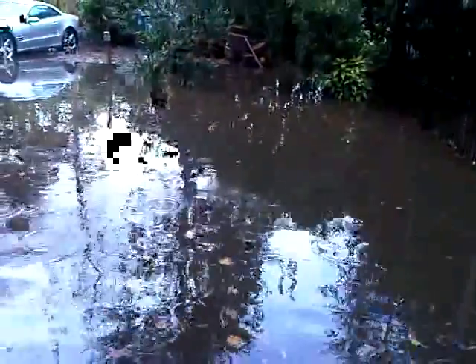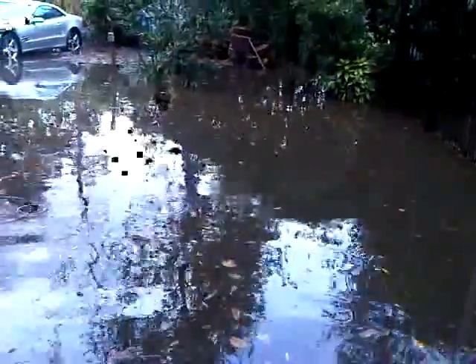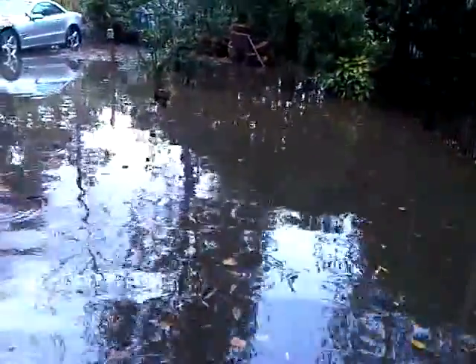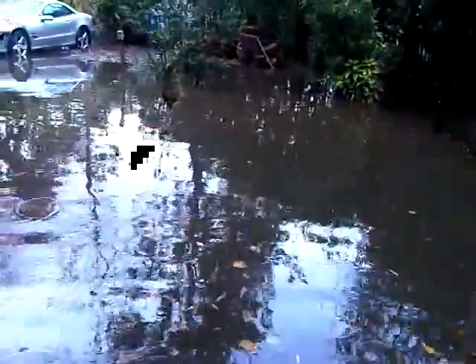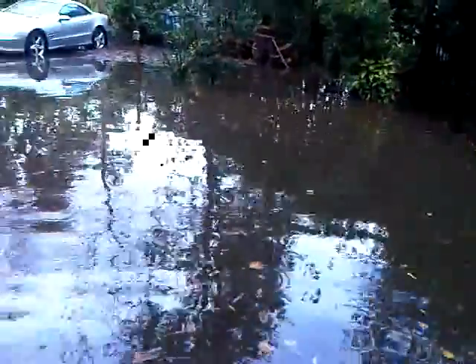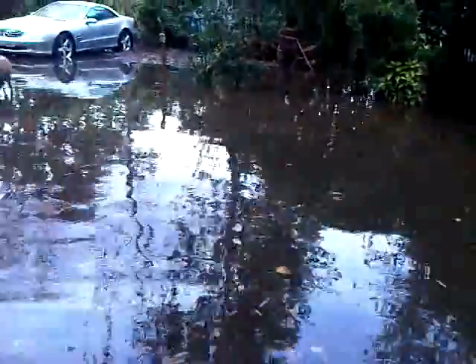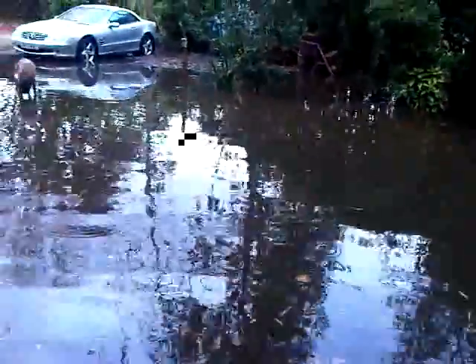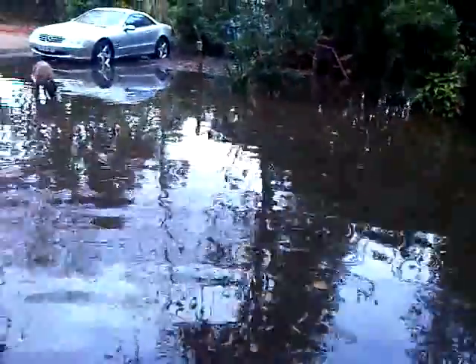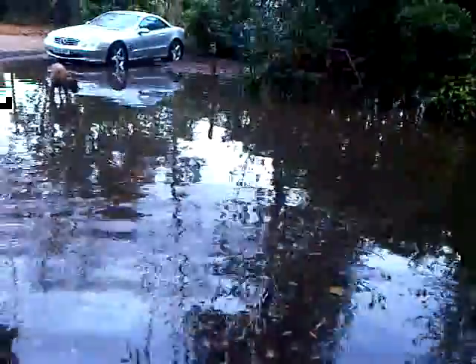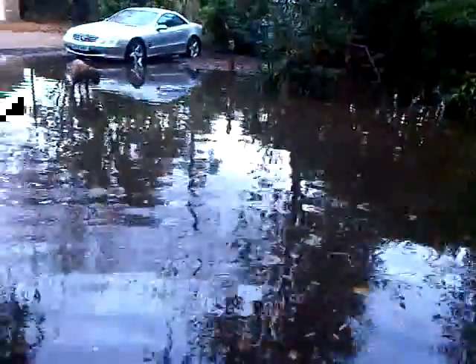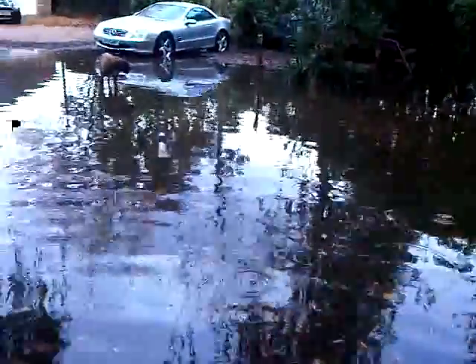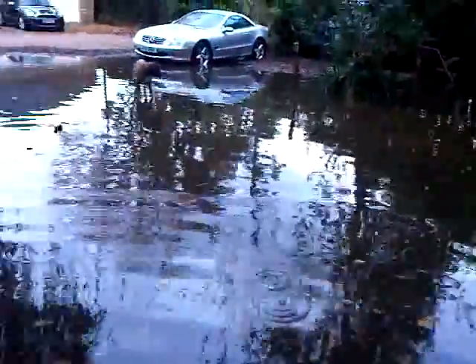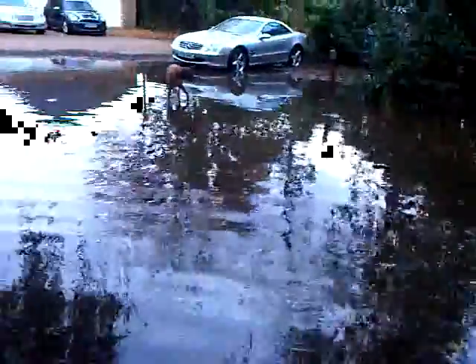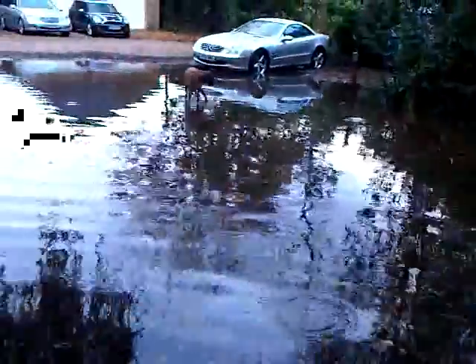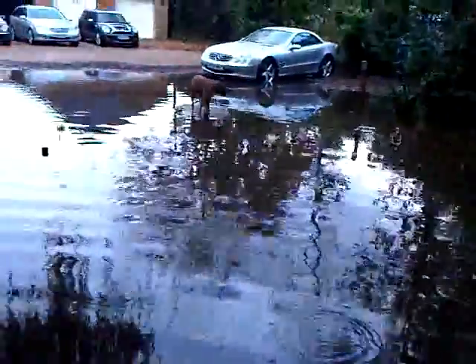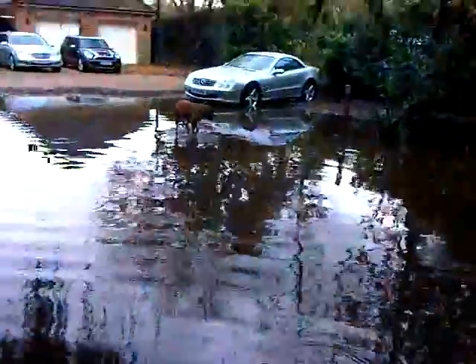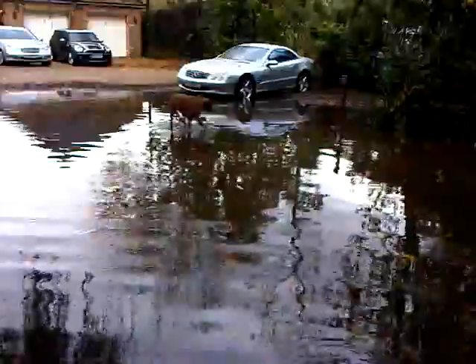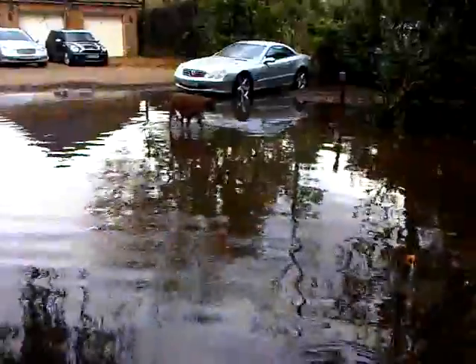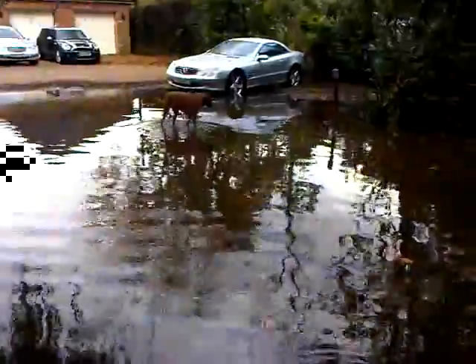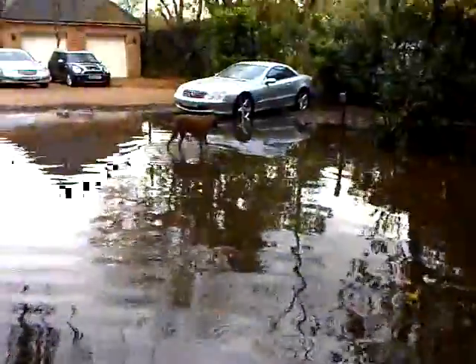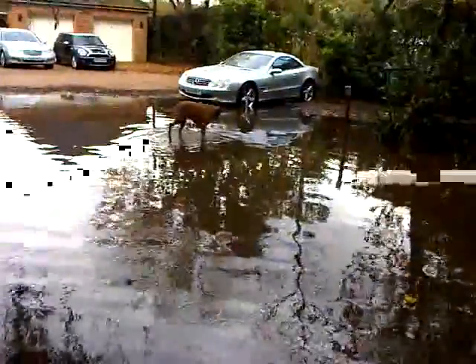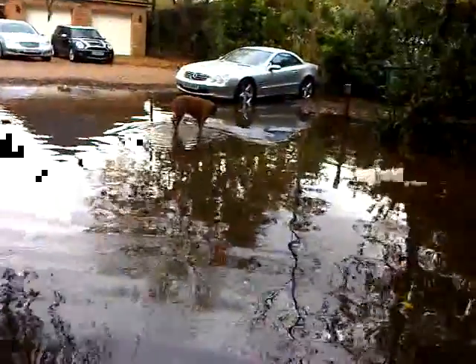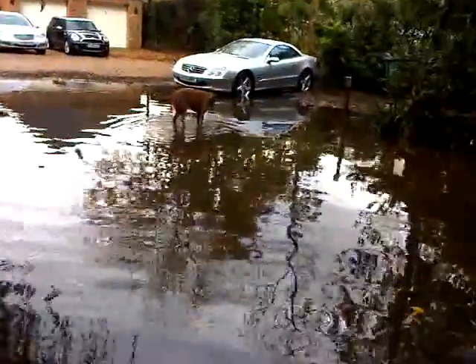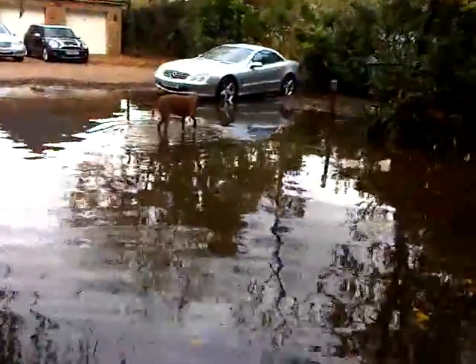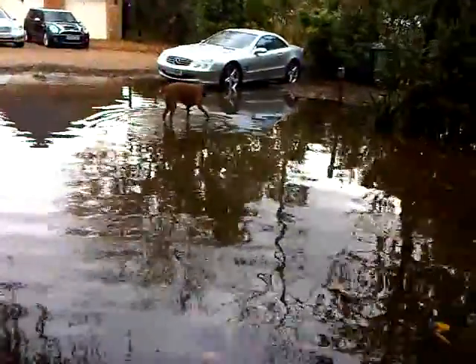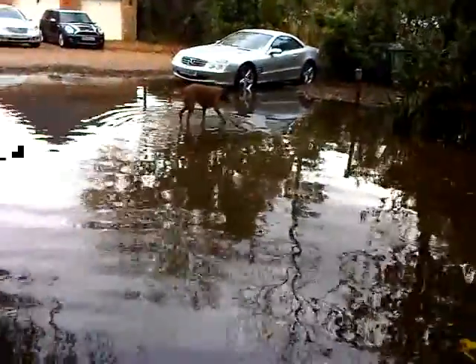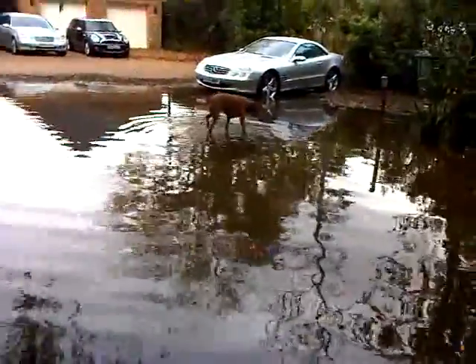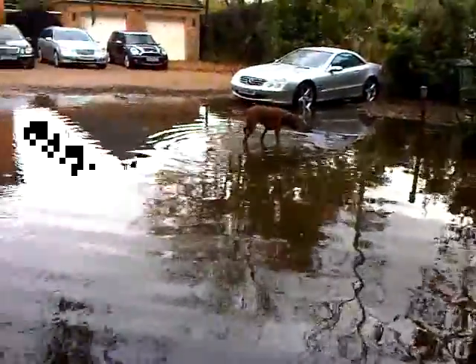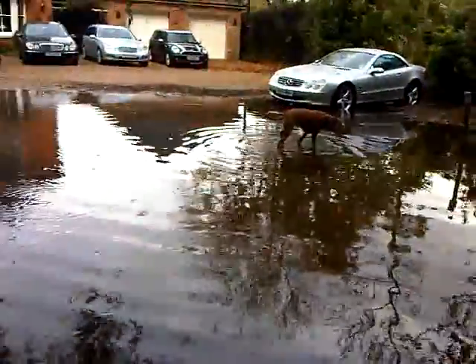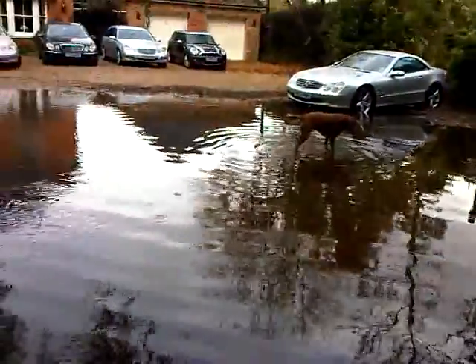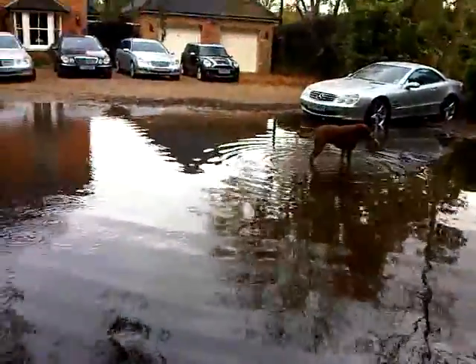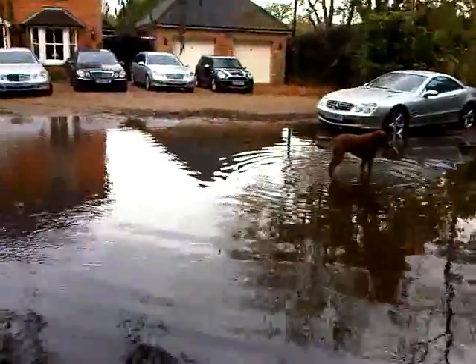The bins have floated away but I've put them back now. There's a bit of water under the SL there — not too bad.